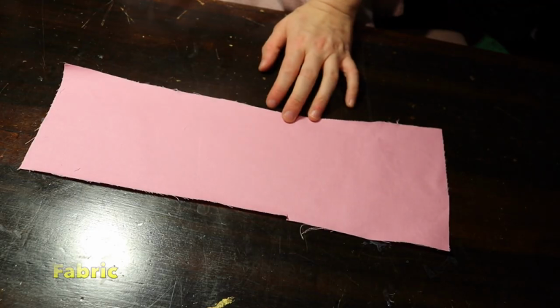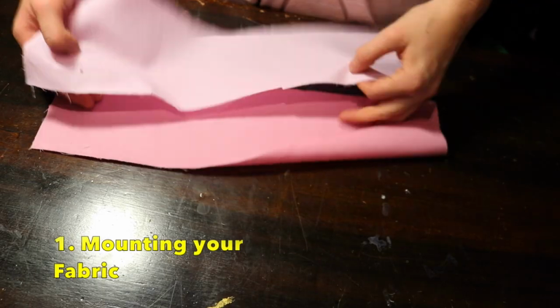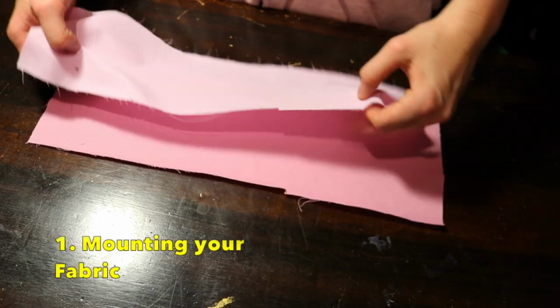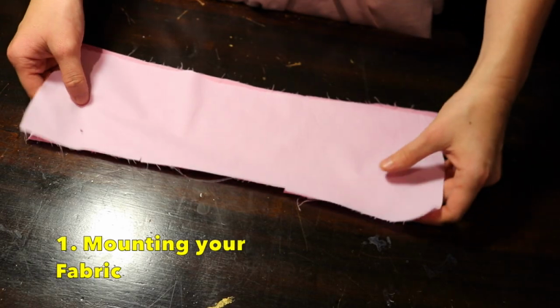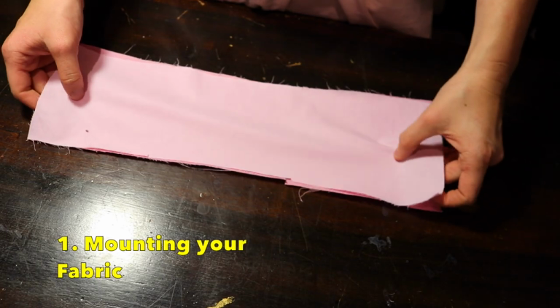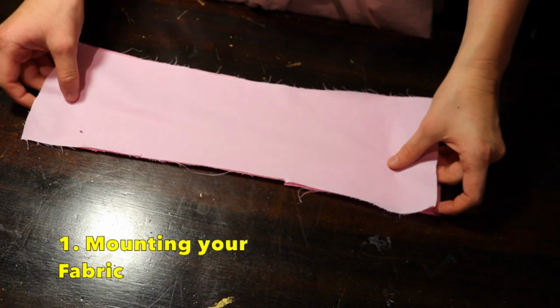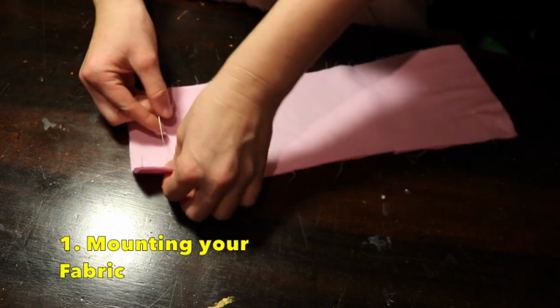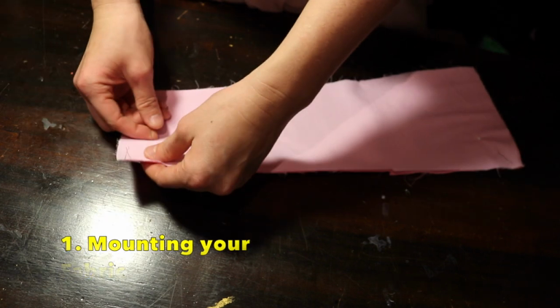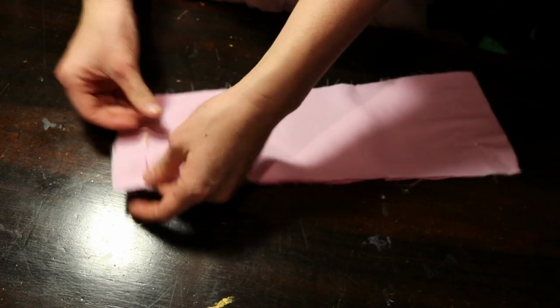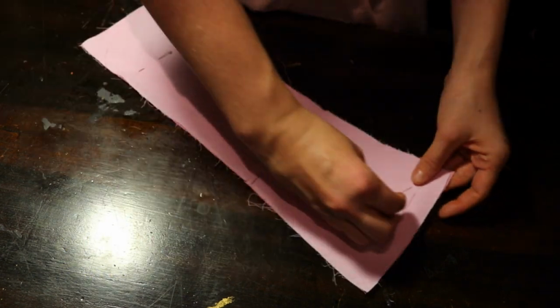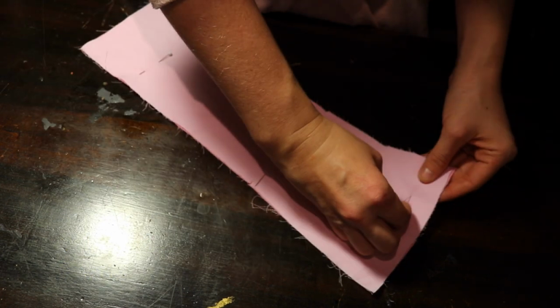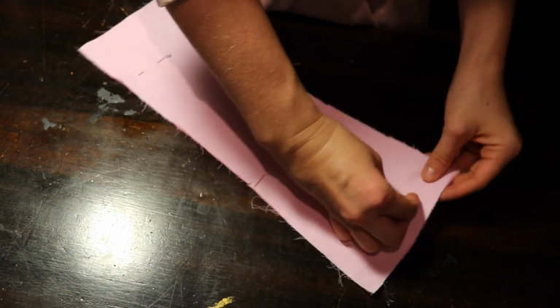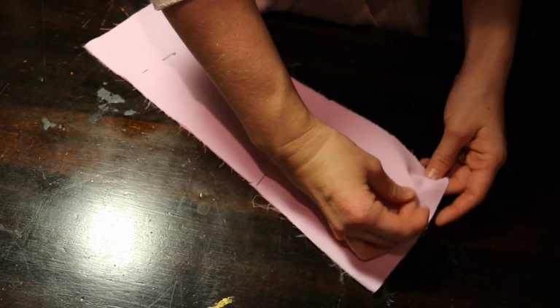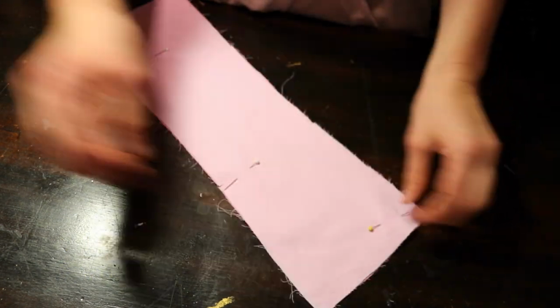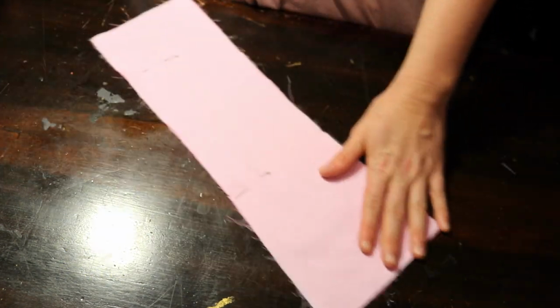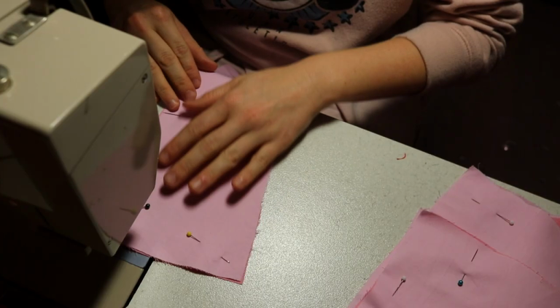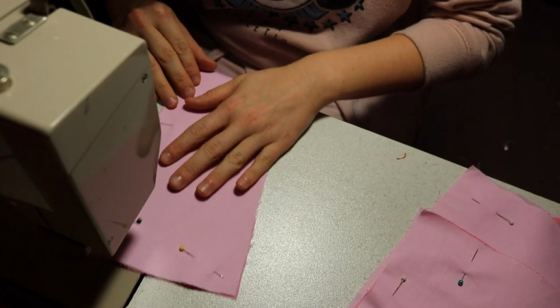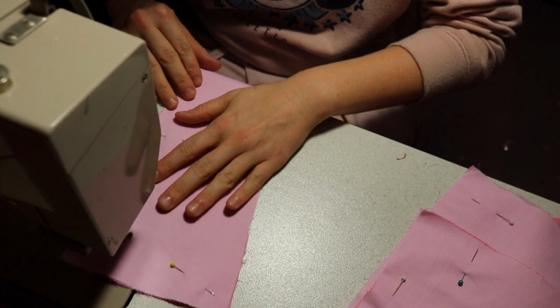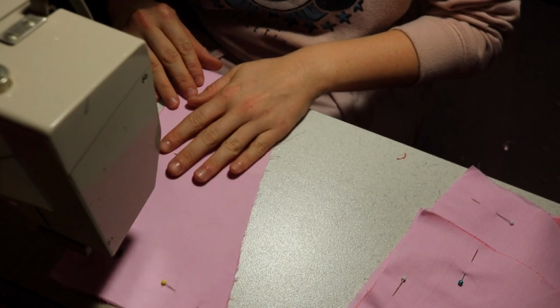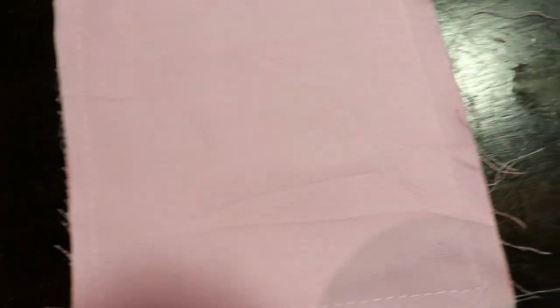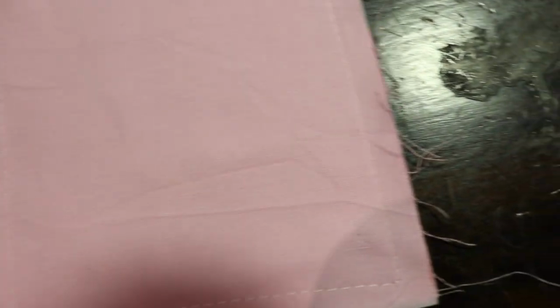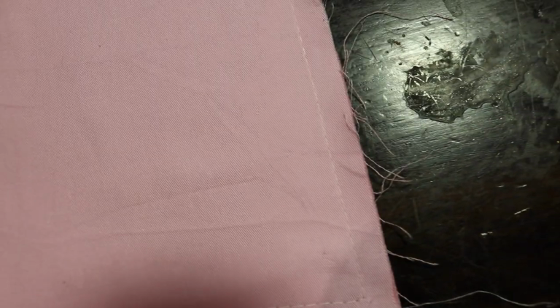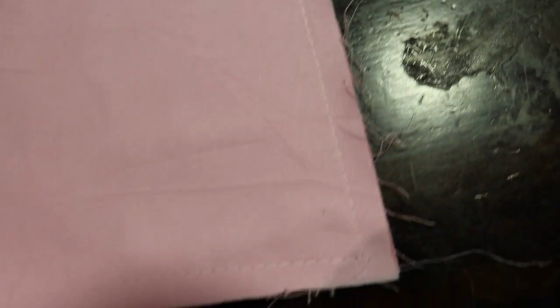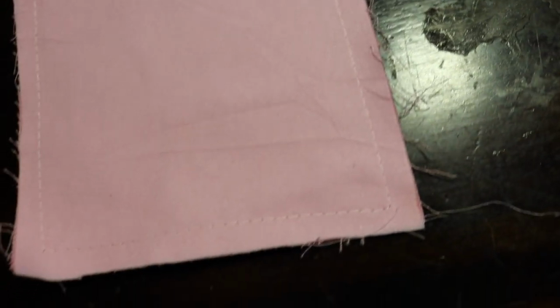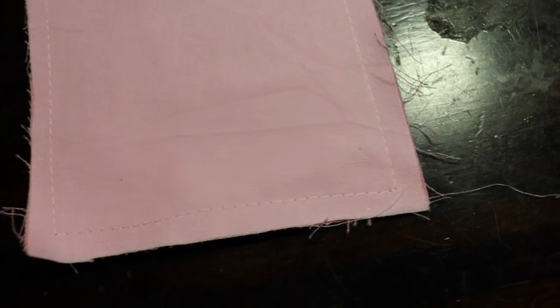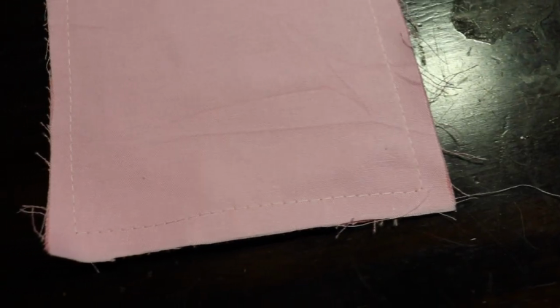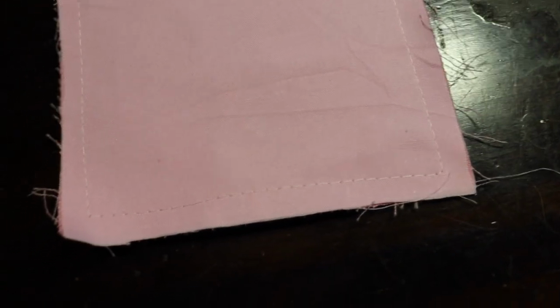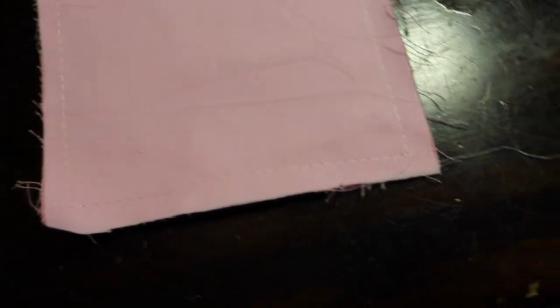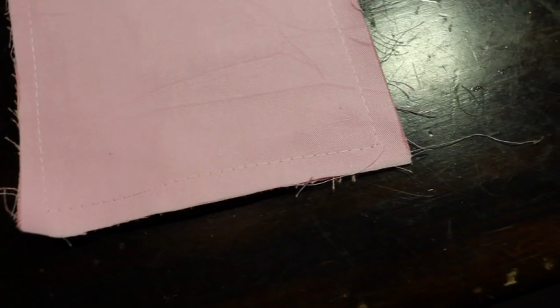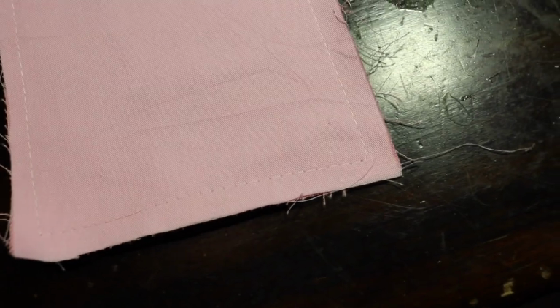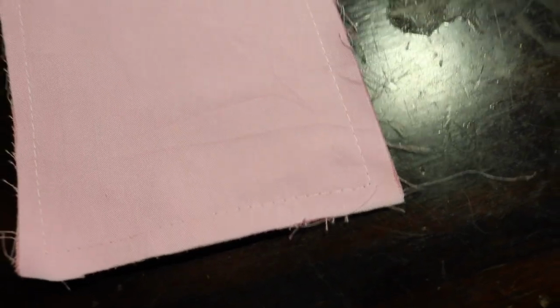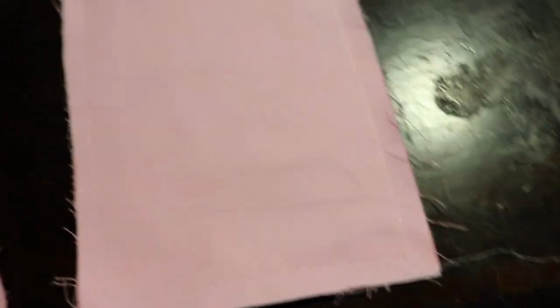Mounting your fabric. I like this for almost all my bodices that I make. Mounting is when you sew two fabrics together. Your outer fabric can be thin or weak and may need extra support, so adding a stronger fabric can give it that support and it will make it sit a lot nicer.